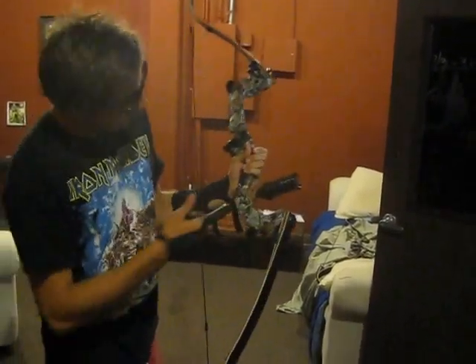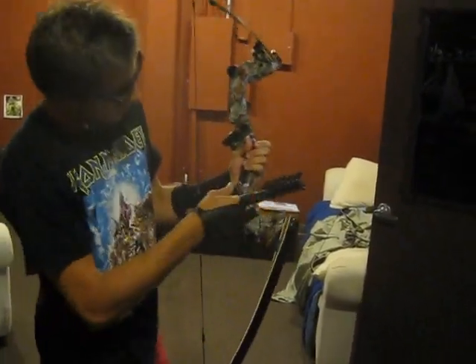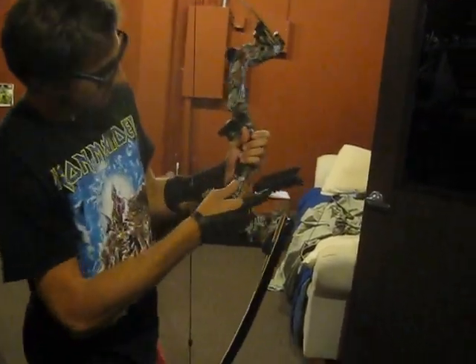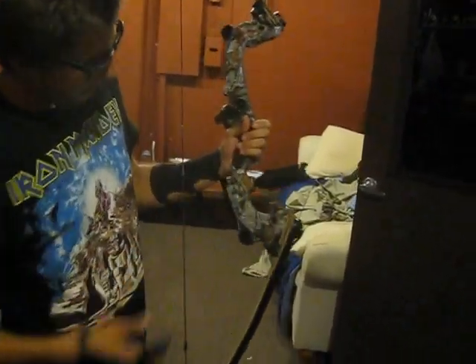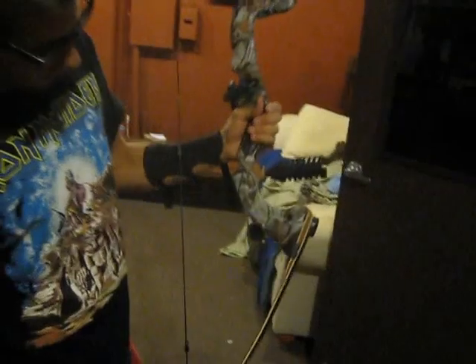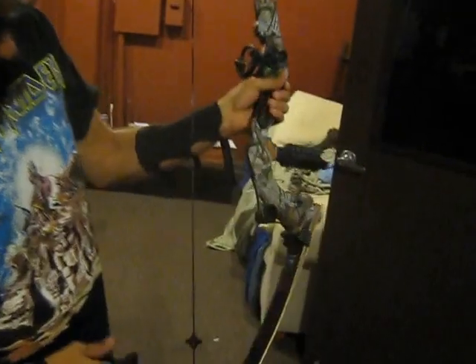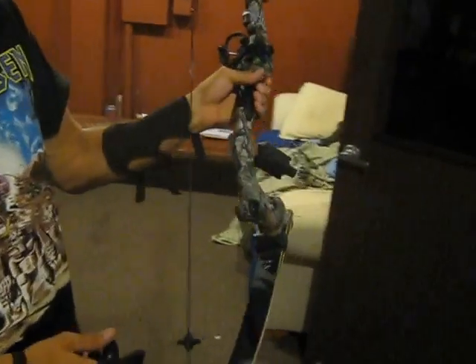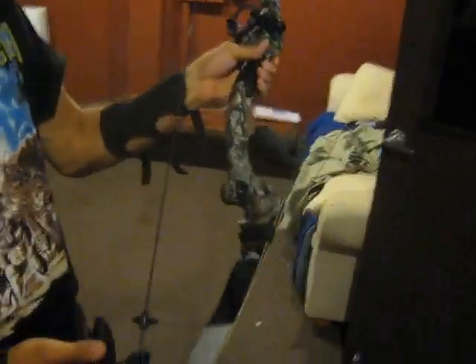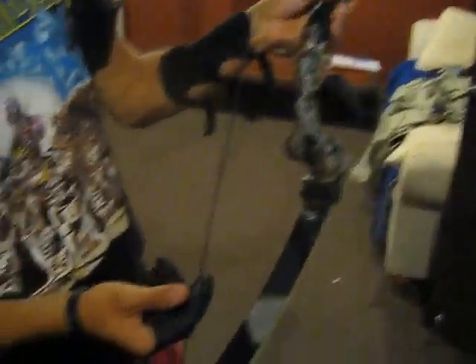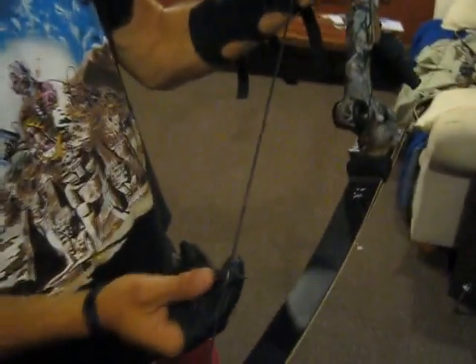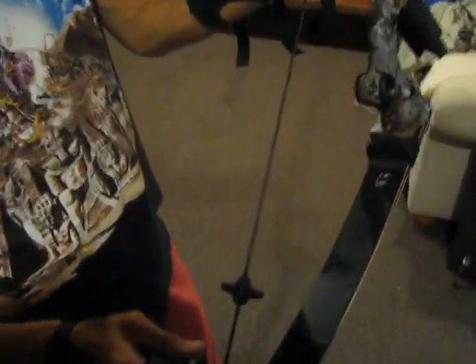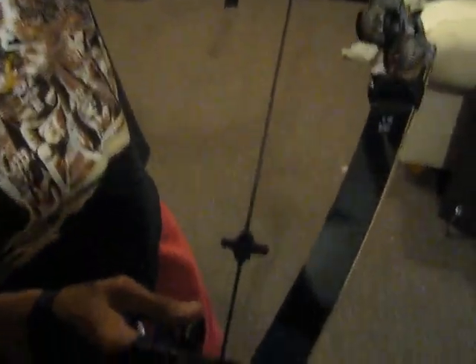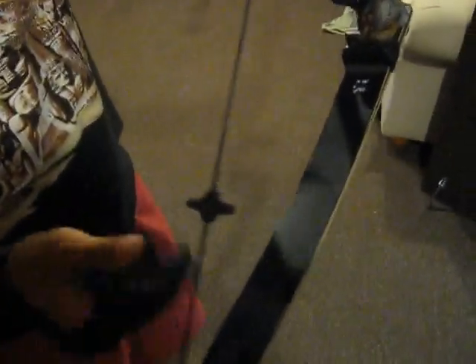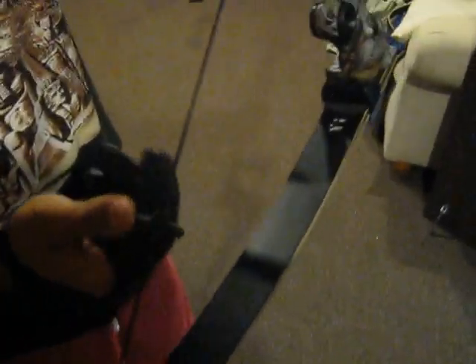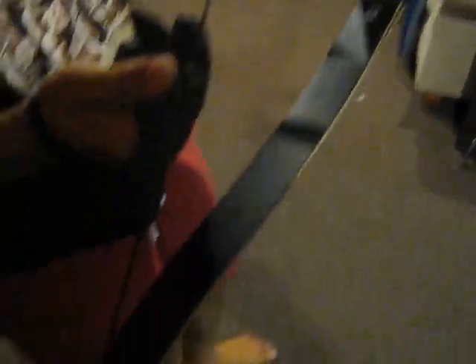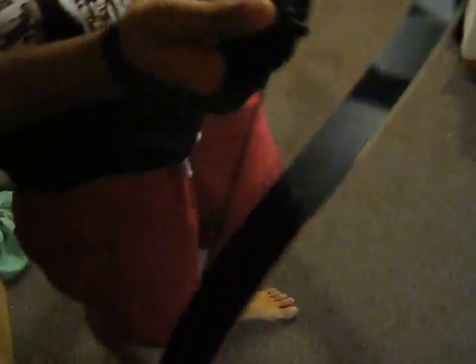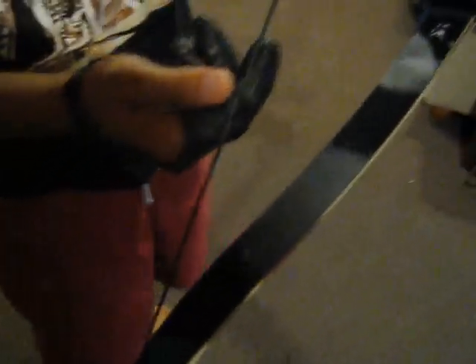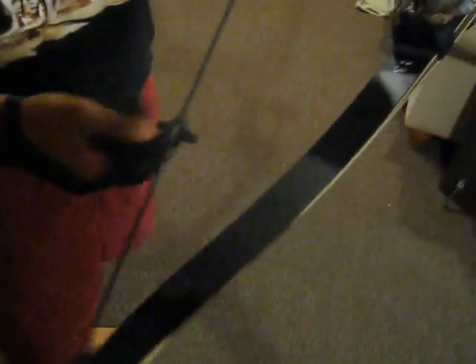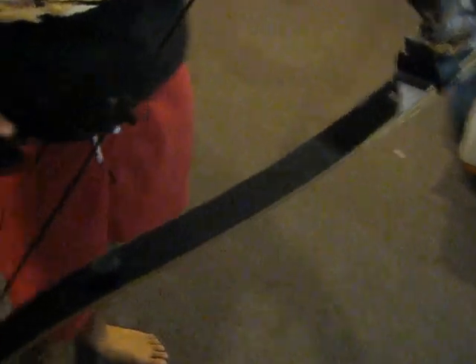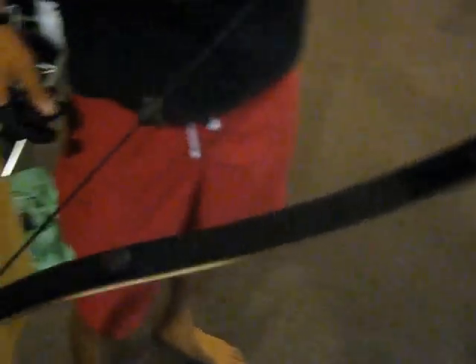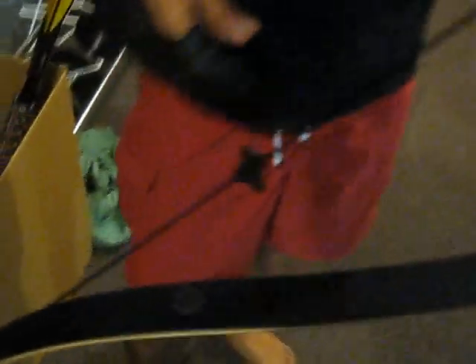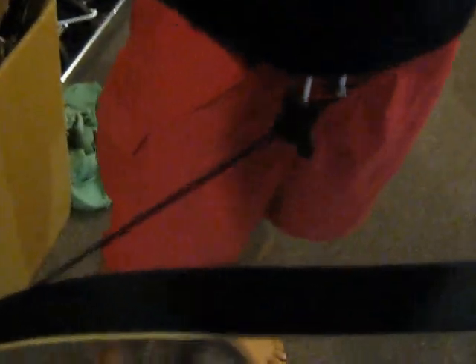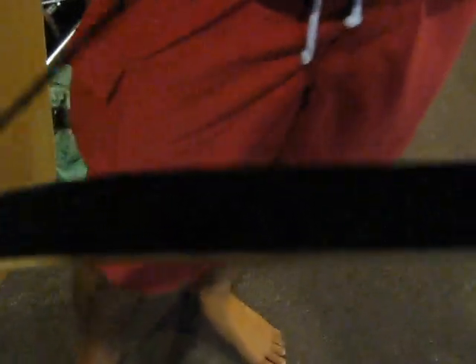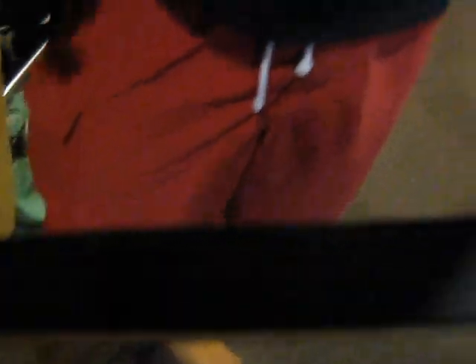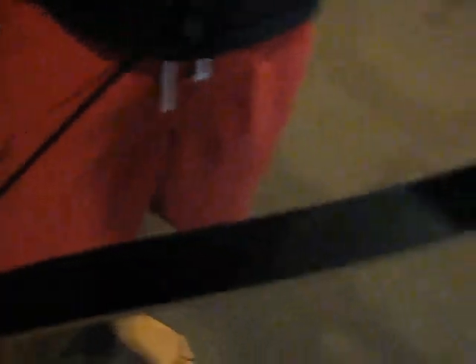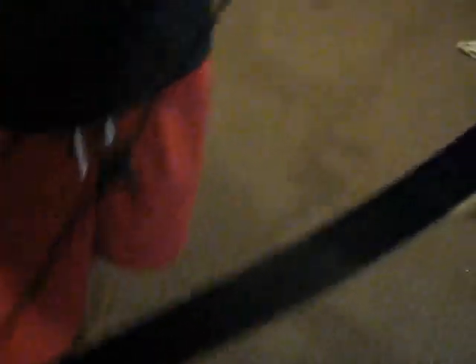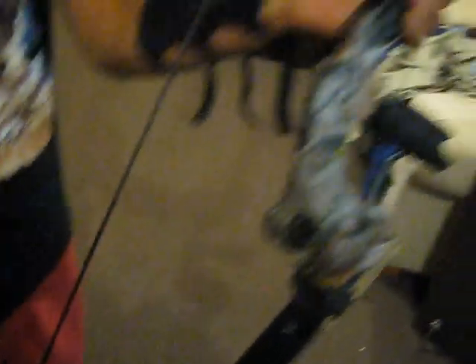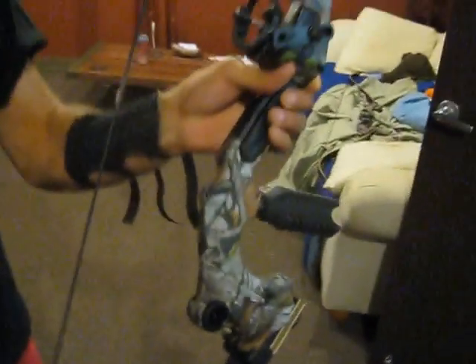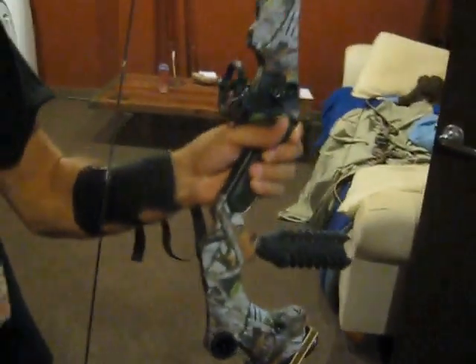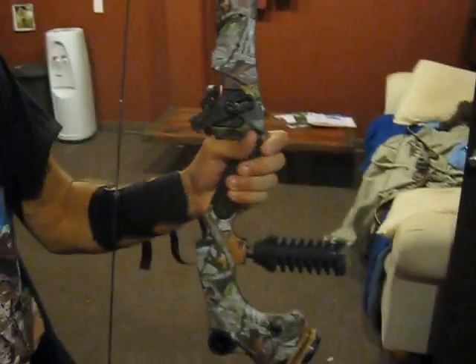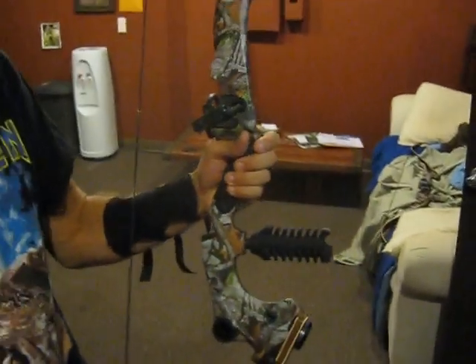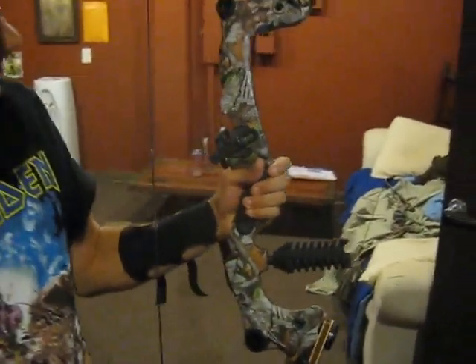It's got a little stabilizer on it. Got me some limb sabers — a little bit of silencers. Kind of keeps down the sound and vibration and whatnot.